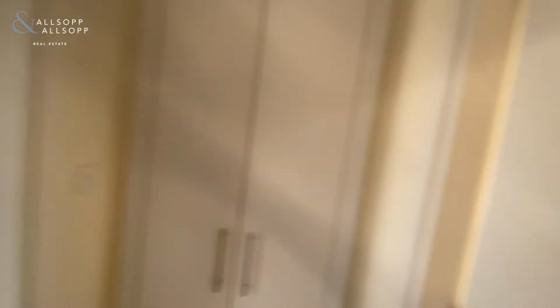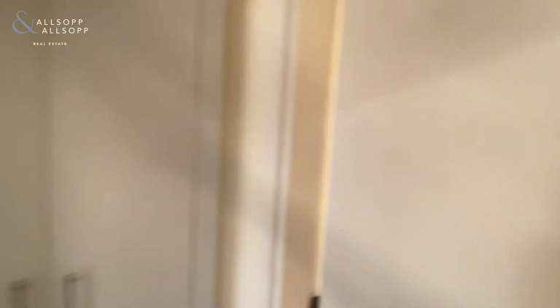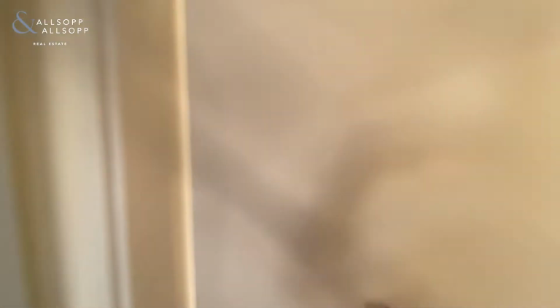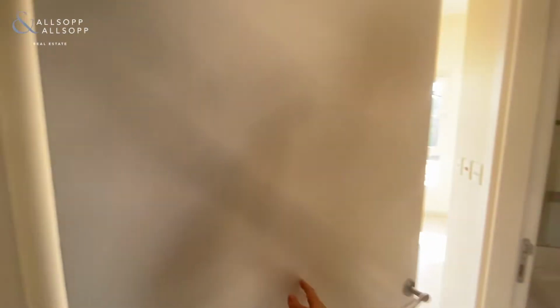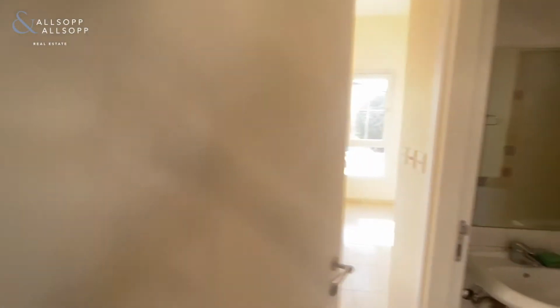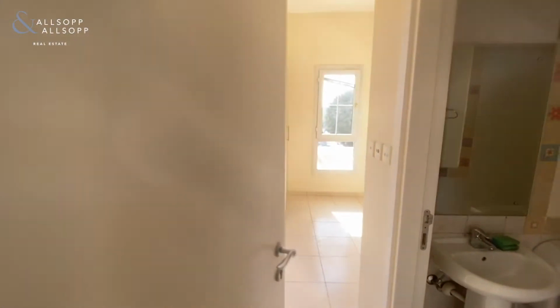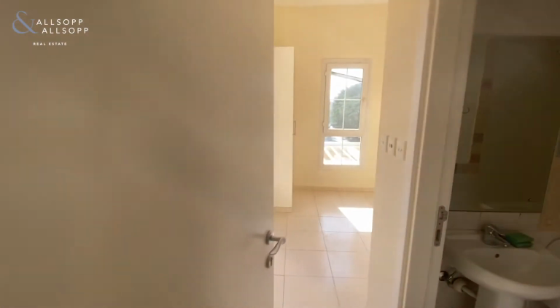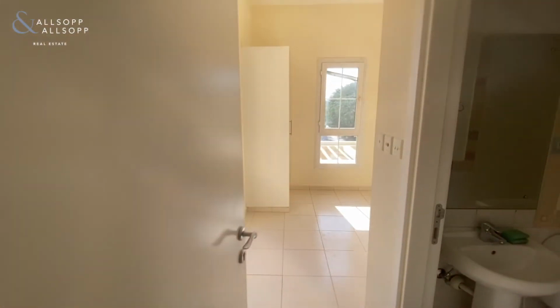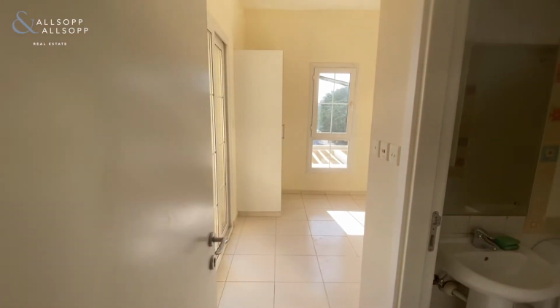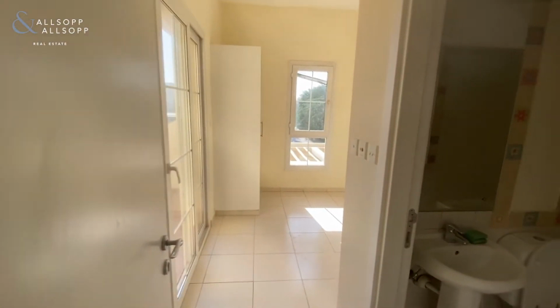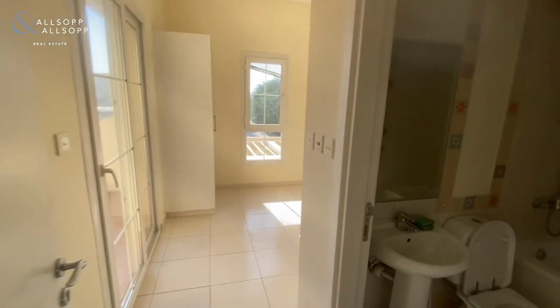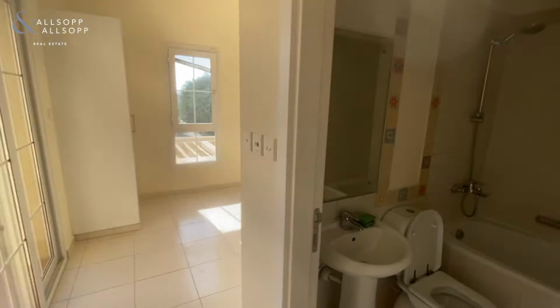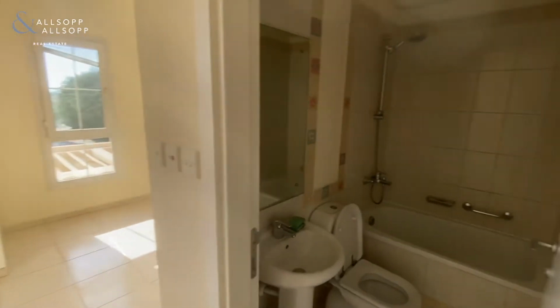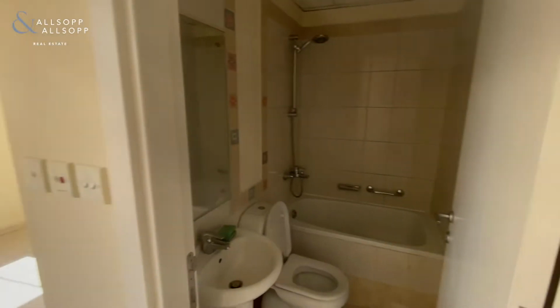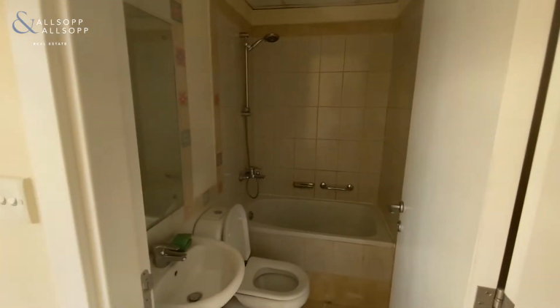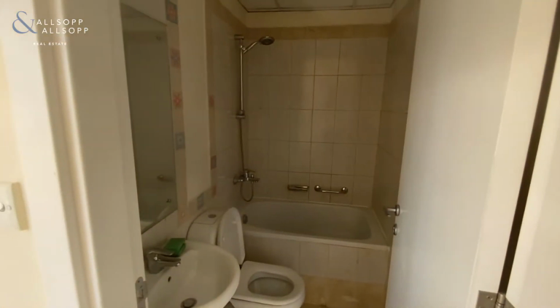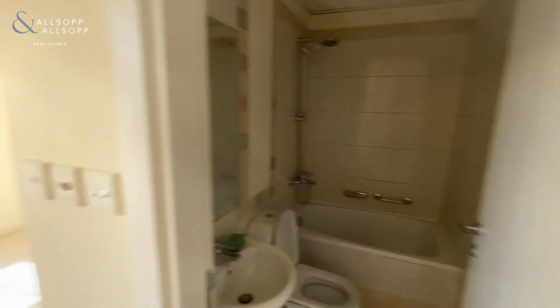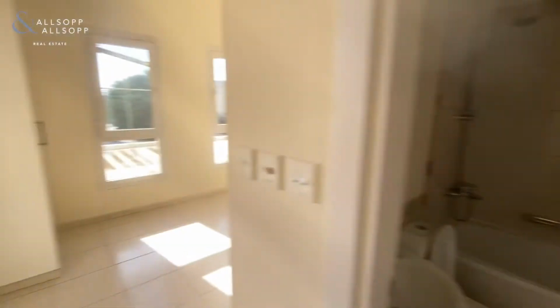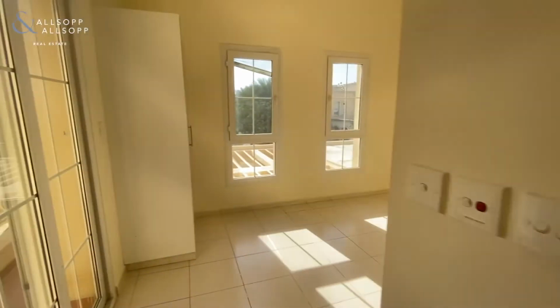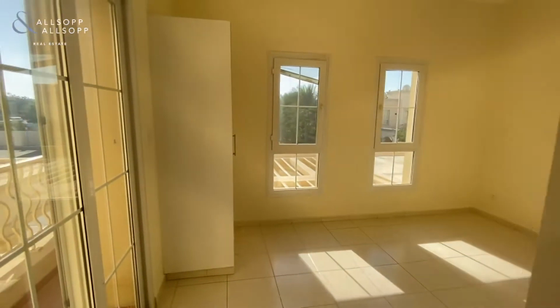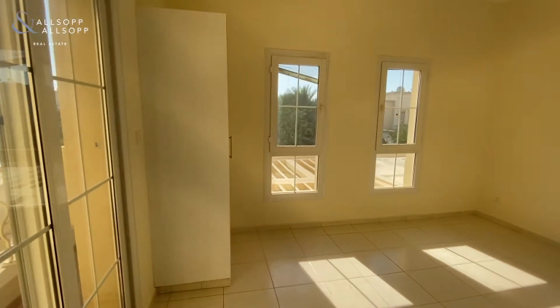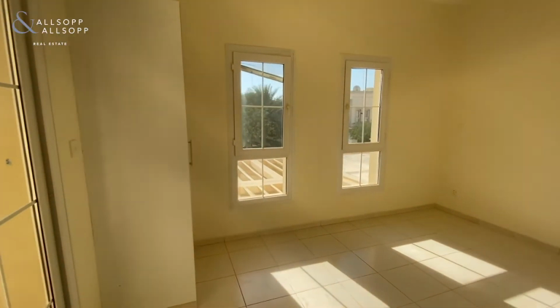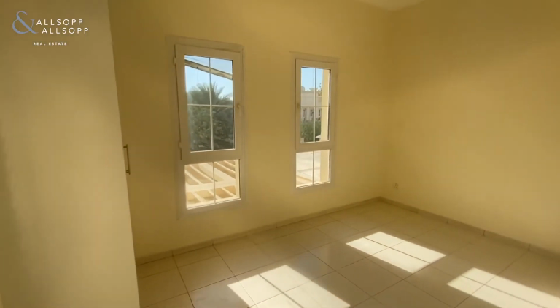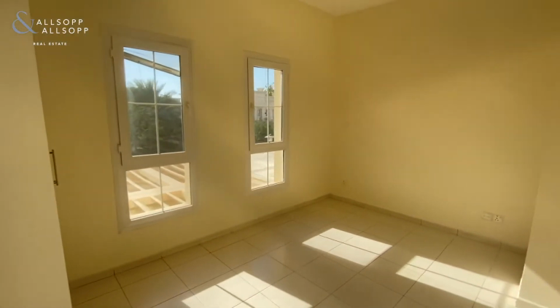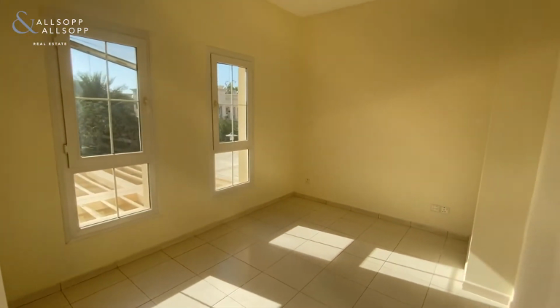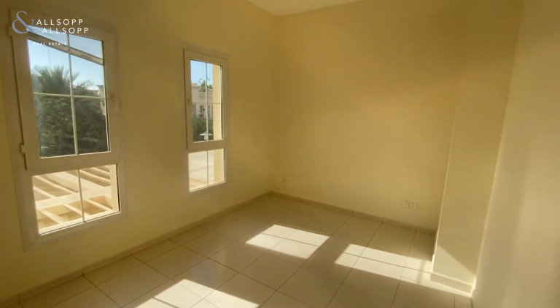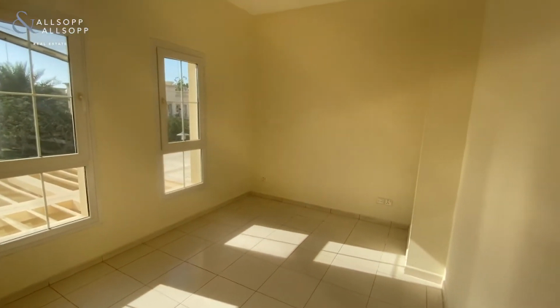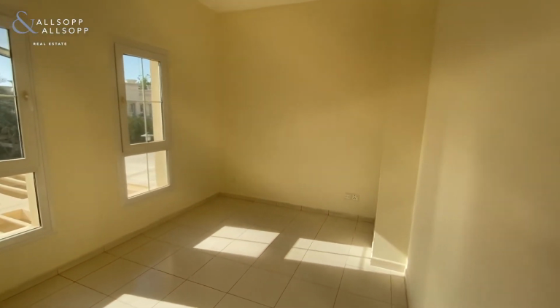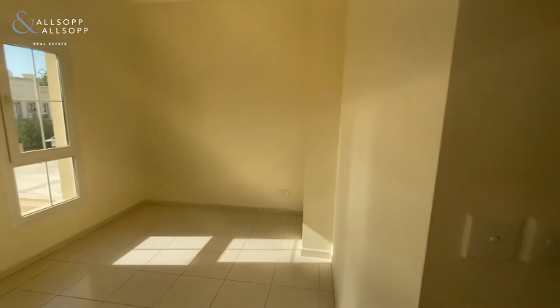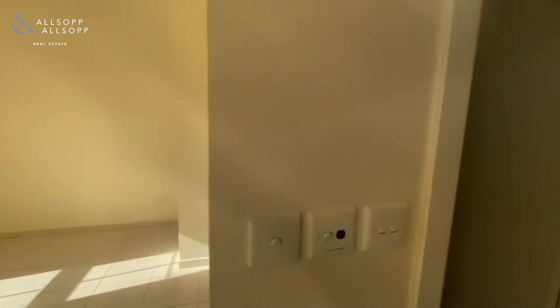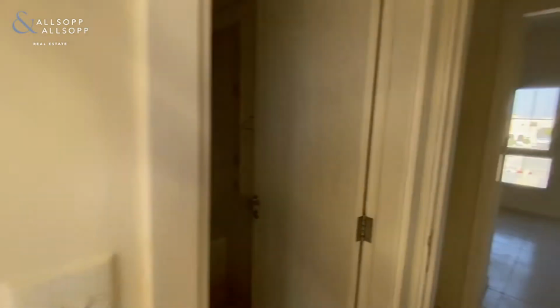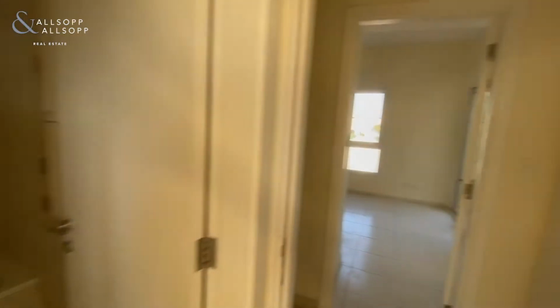Here we have the spare room with an ensuite. Very bright, and all been recently painted as well.